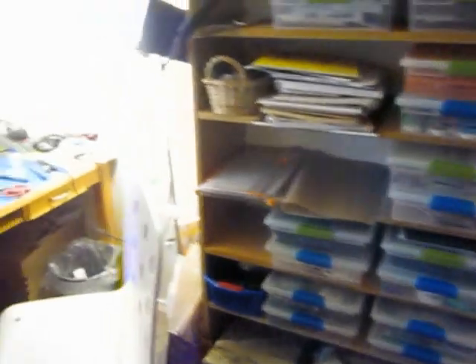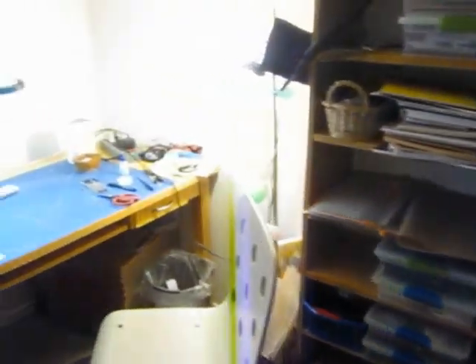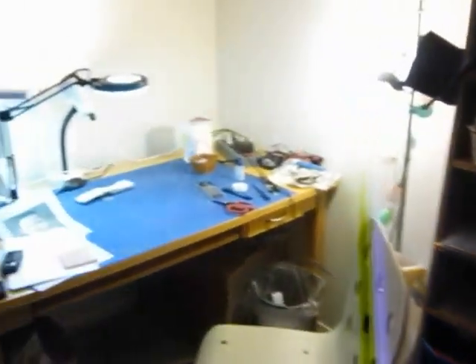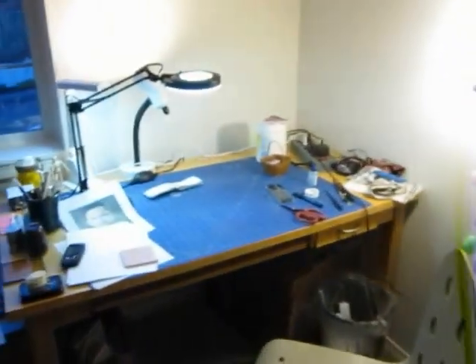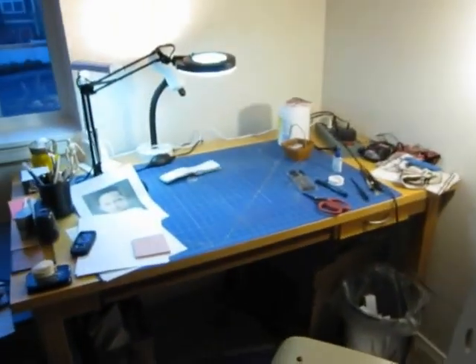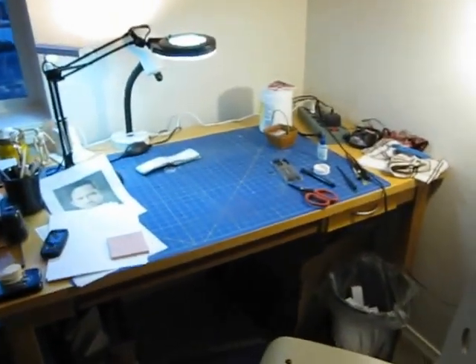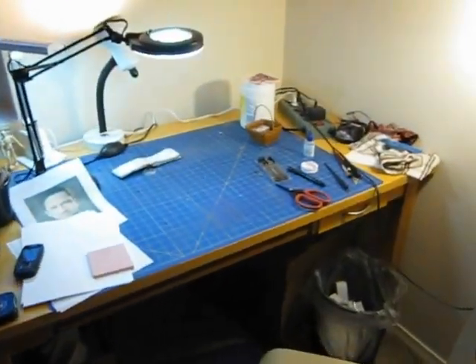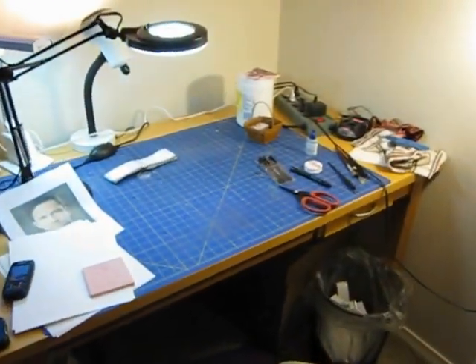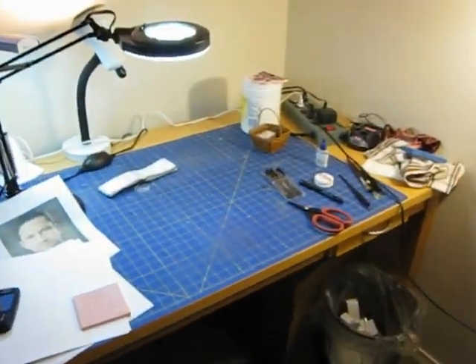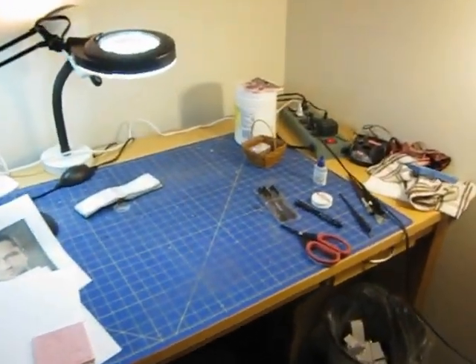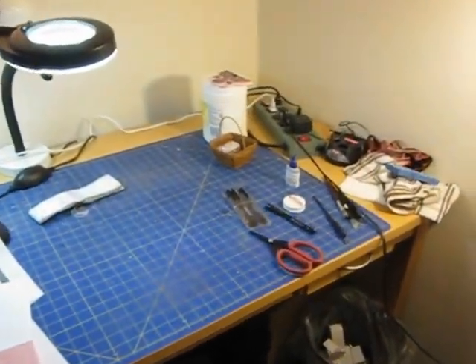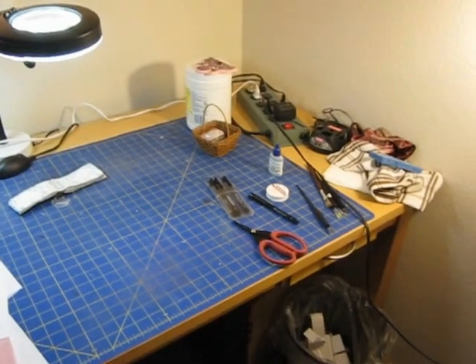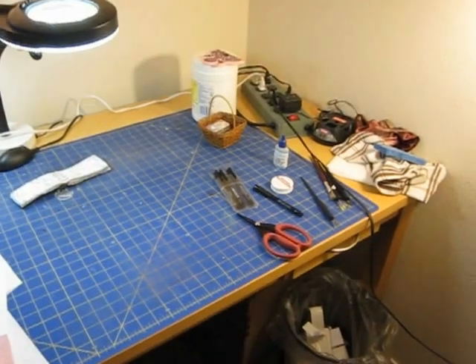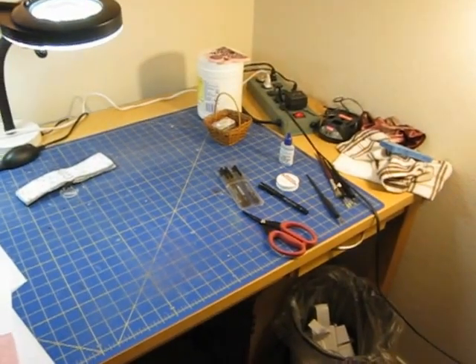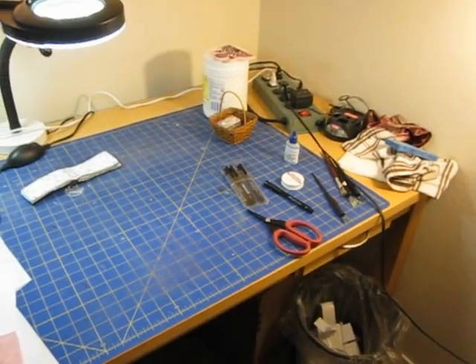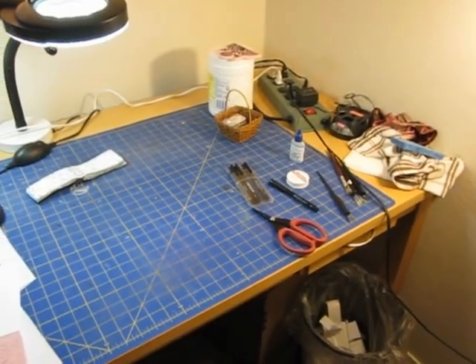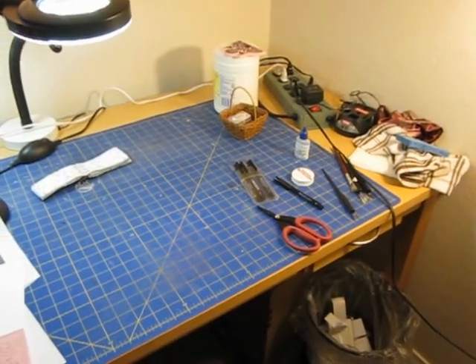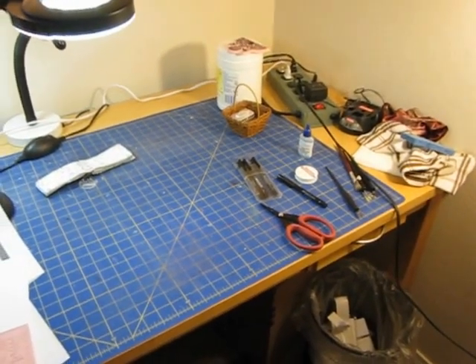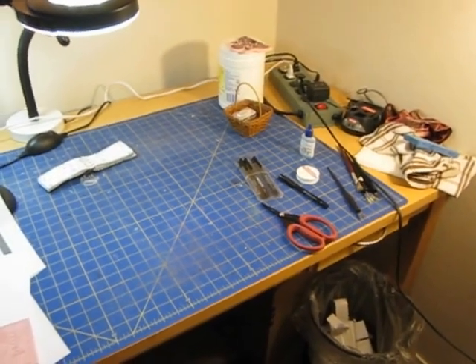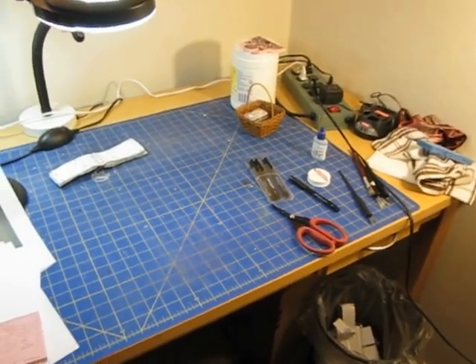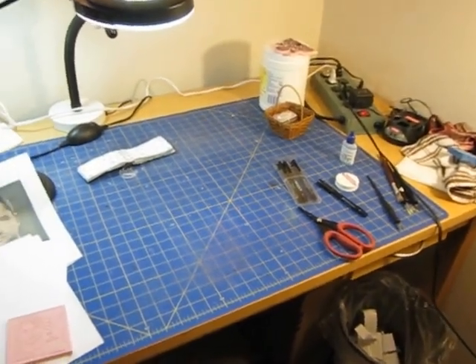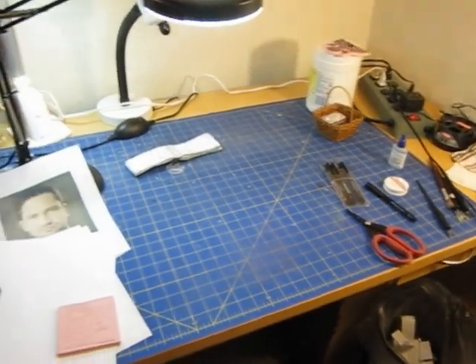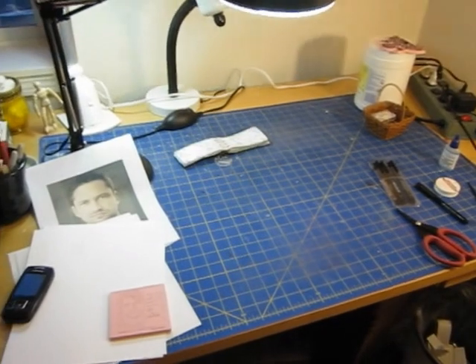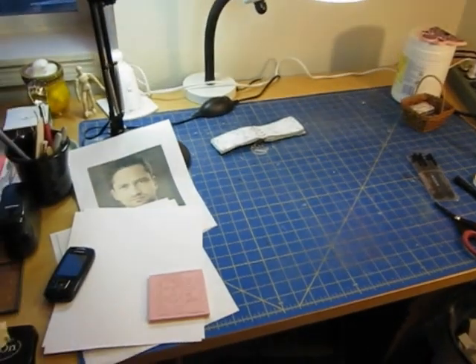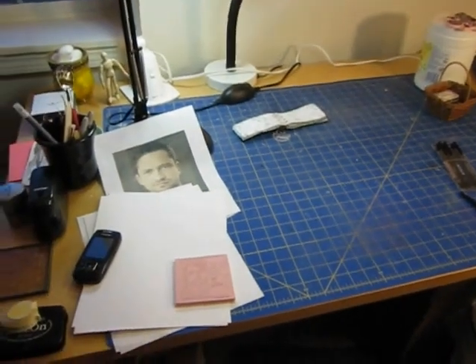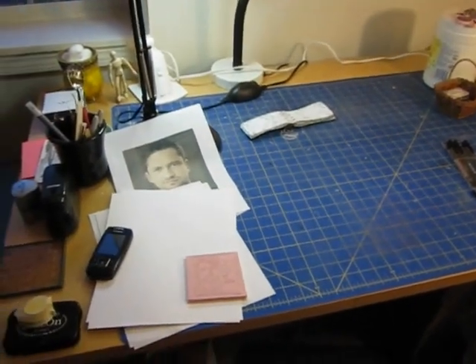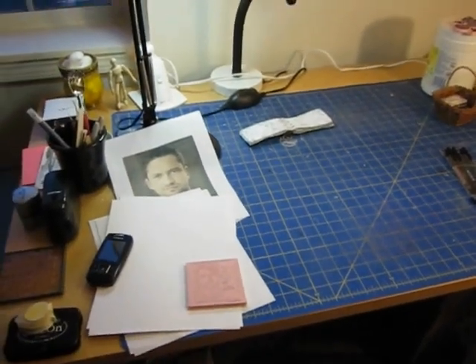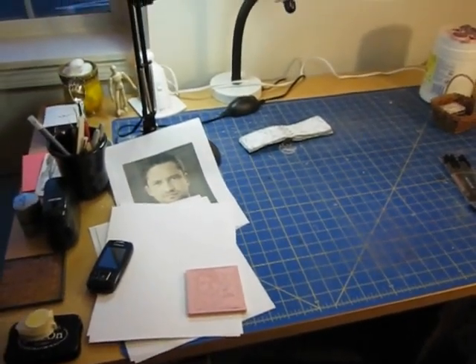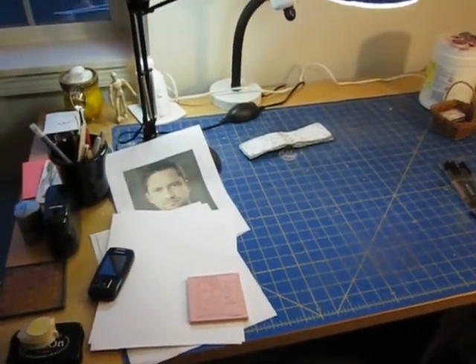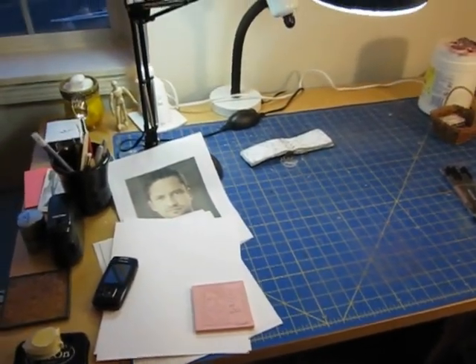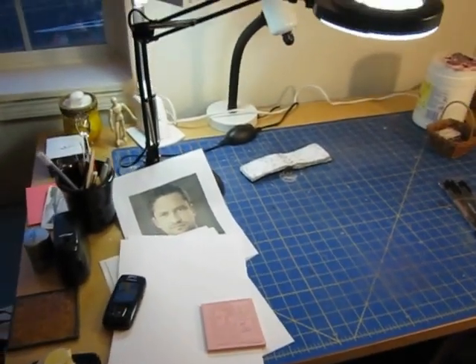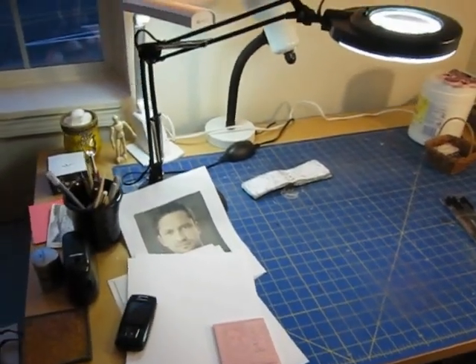And here is where it all happens. You can get a little sneak peek of stuff. There are my pens — they're like always out. And scissors. There's the stamp that I'm working on right now for a personal traveler, so shh, don't look.